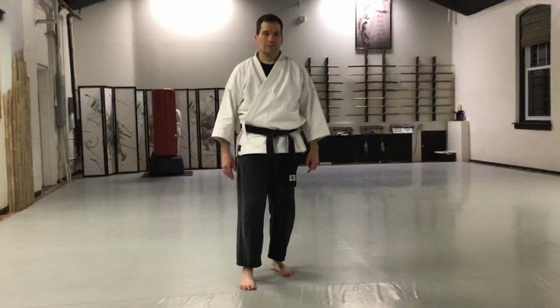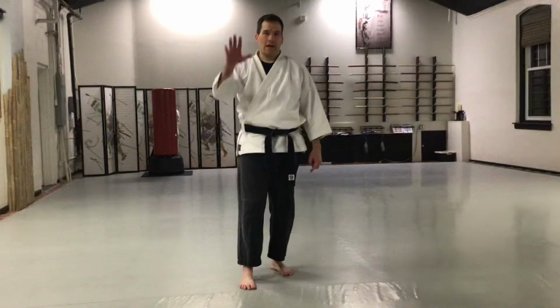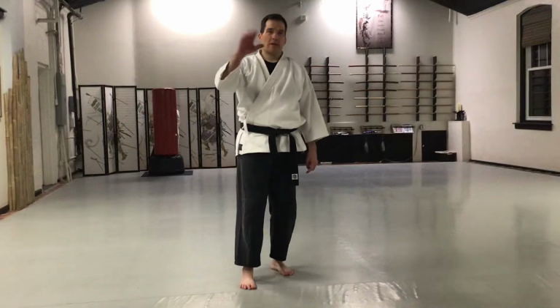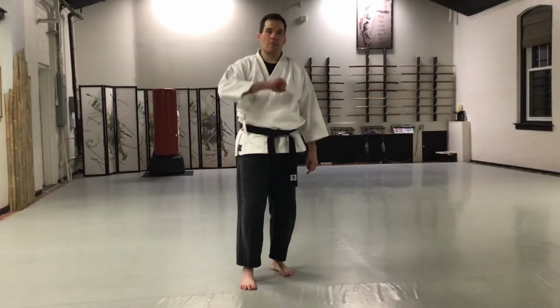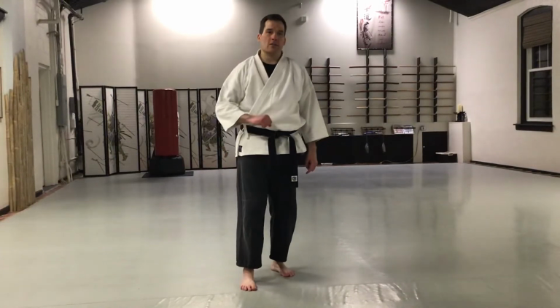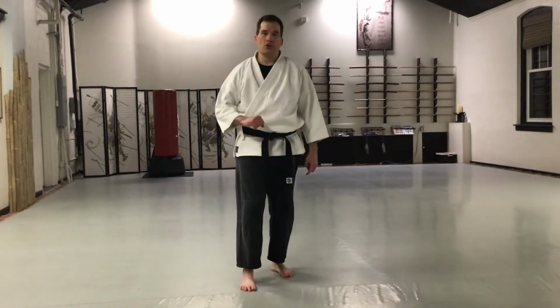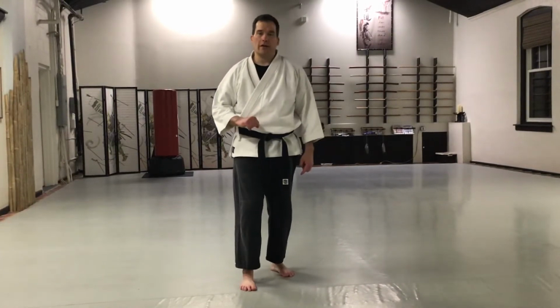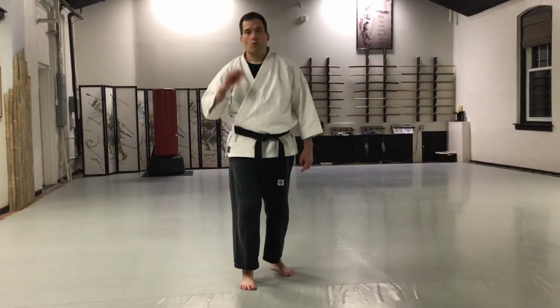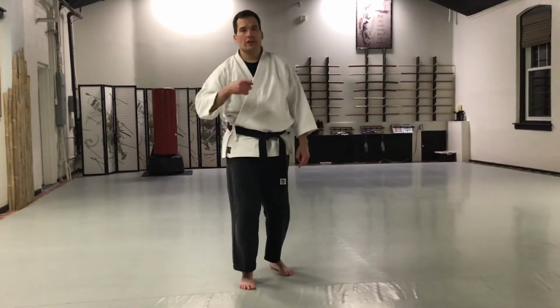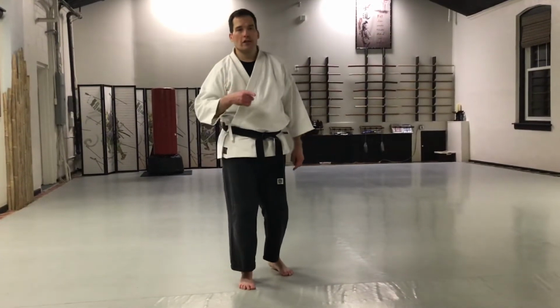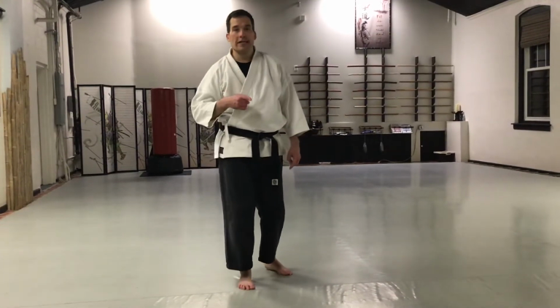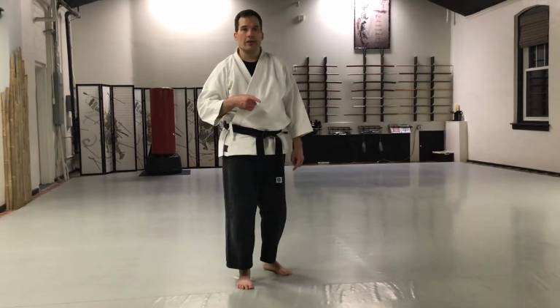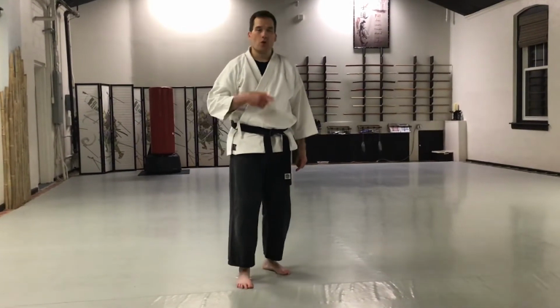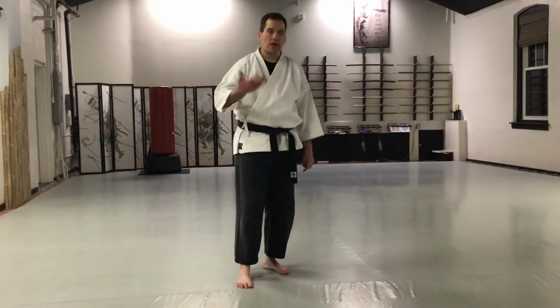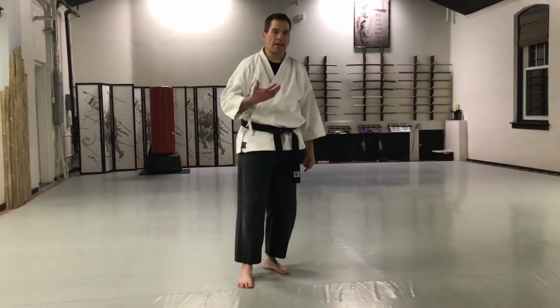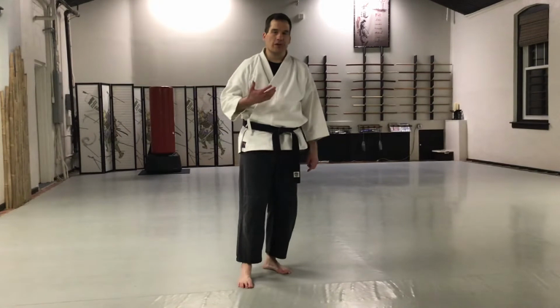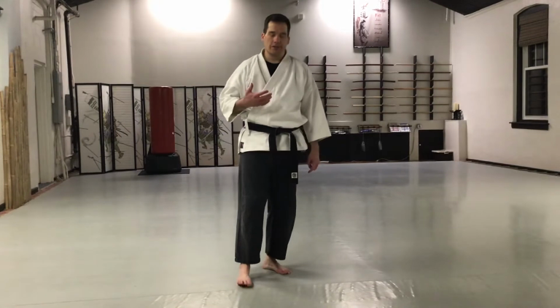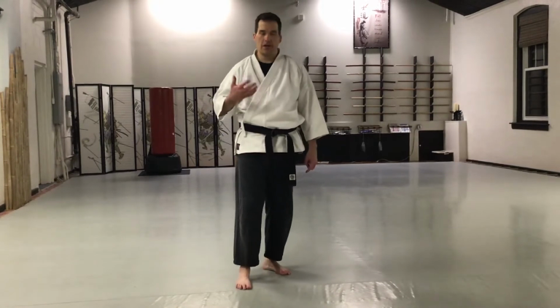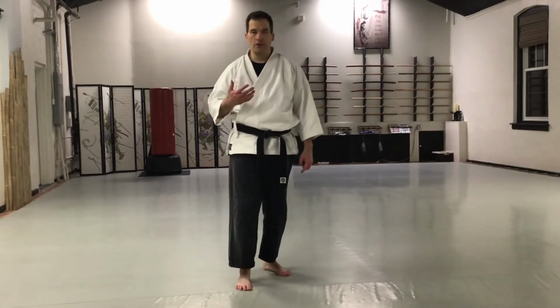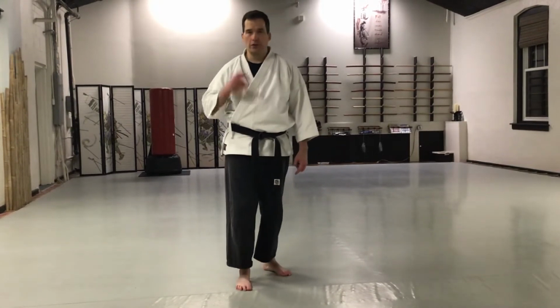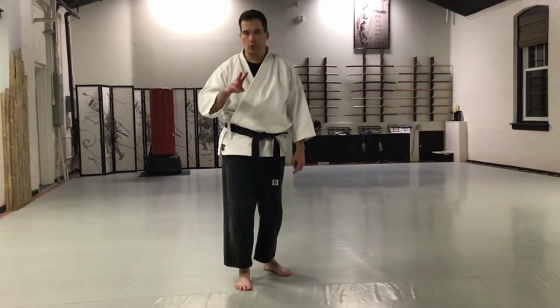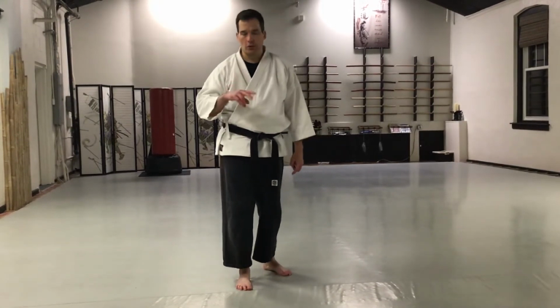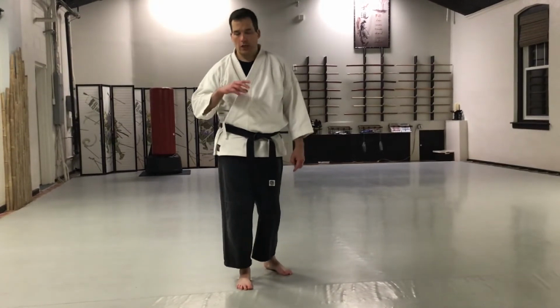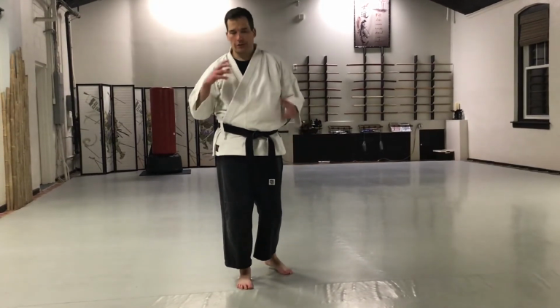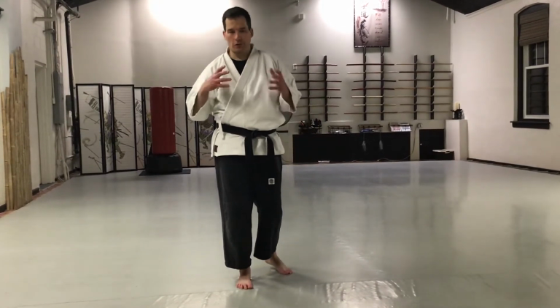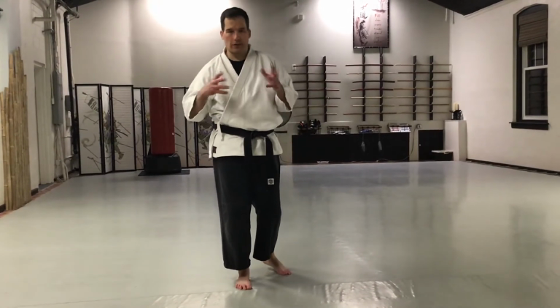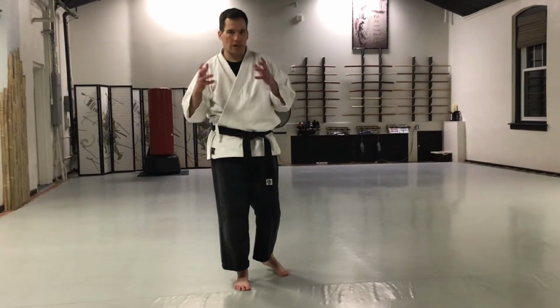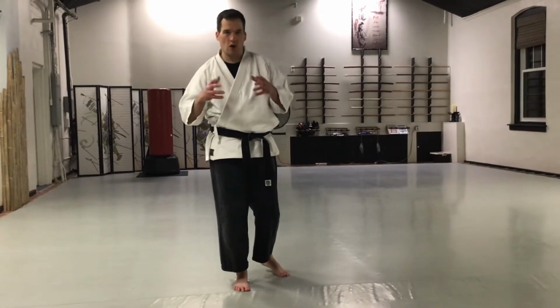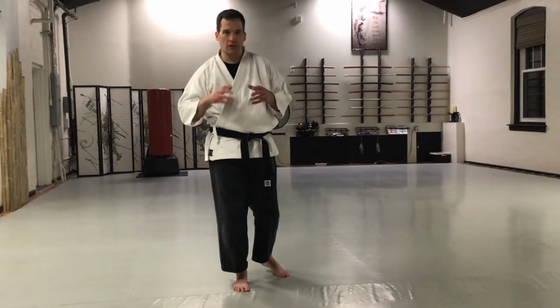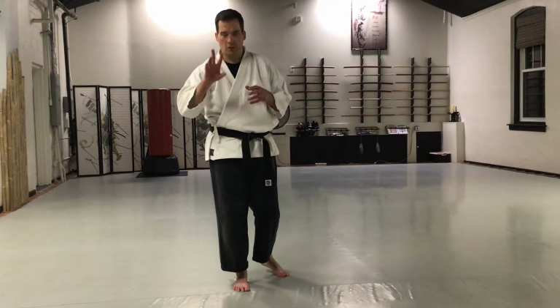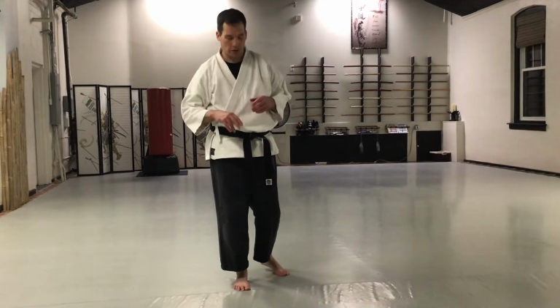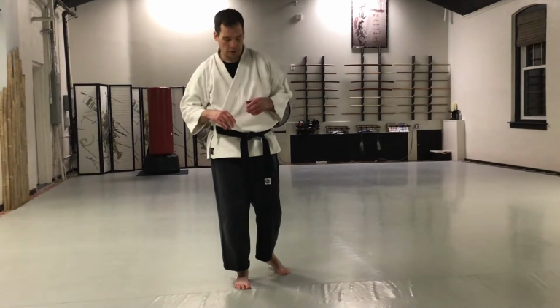Hey everybody, welcome back to the Martial Way. We are continuing the Aiki Tai So, or the Aiki exercises. Today we're doing two — they're similar and they kind of feed off of each other, so we're going to work on two today.